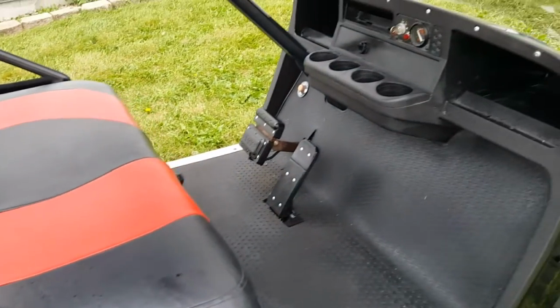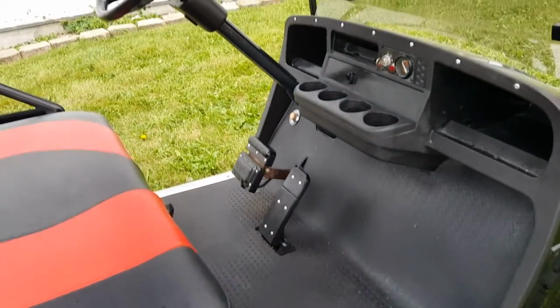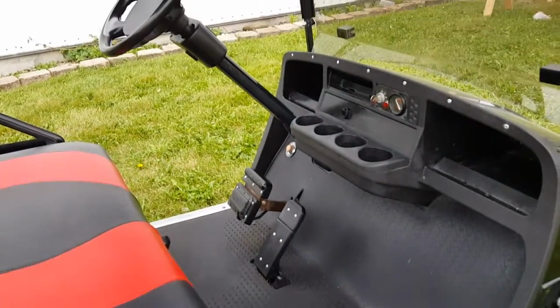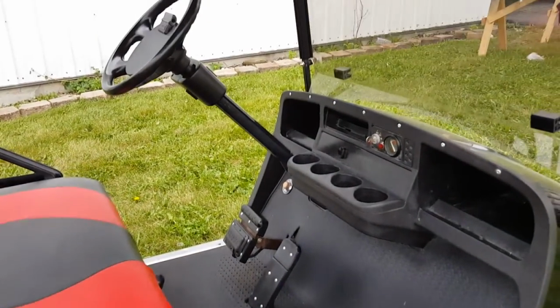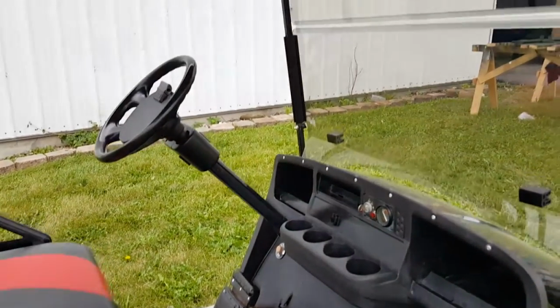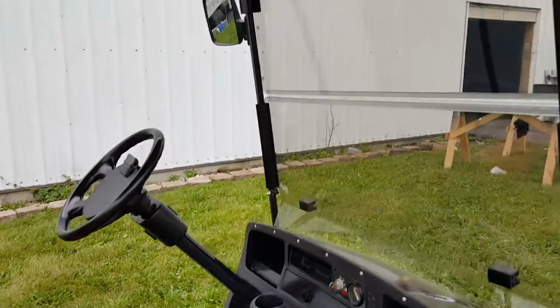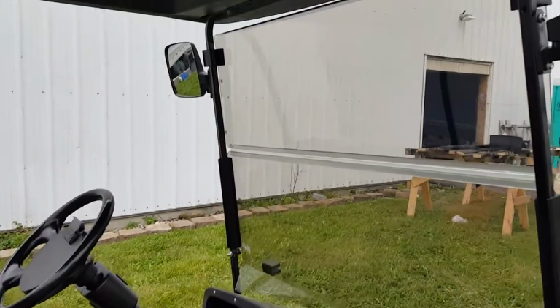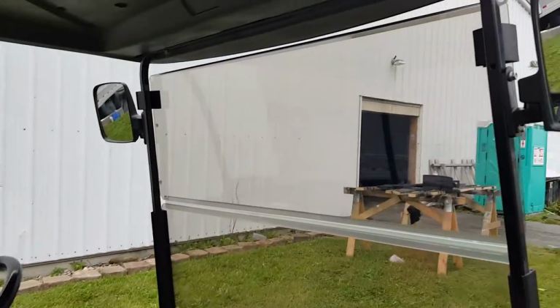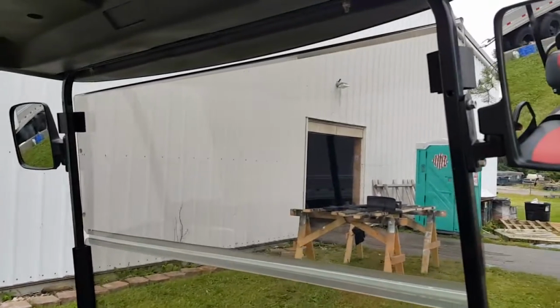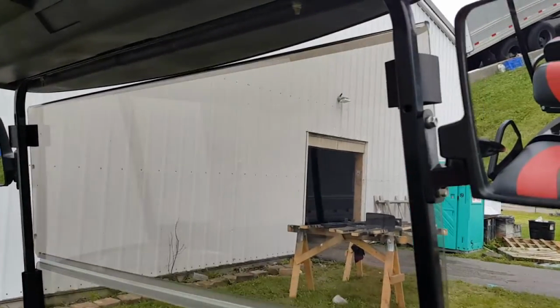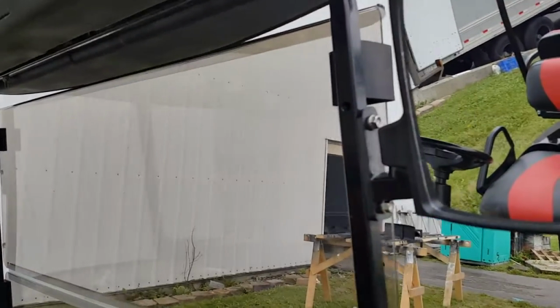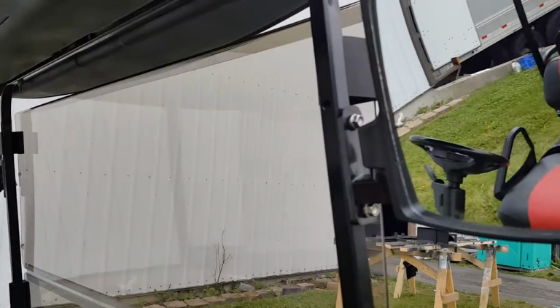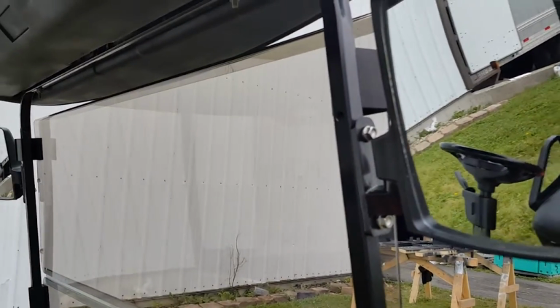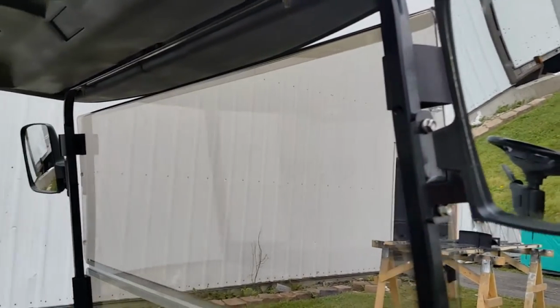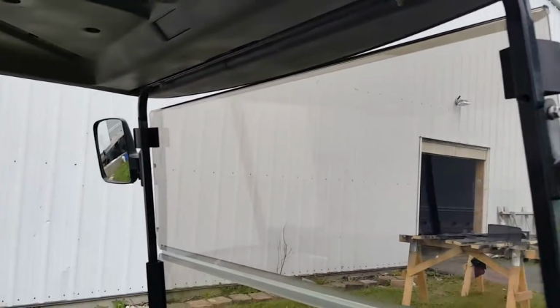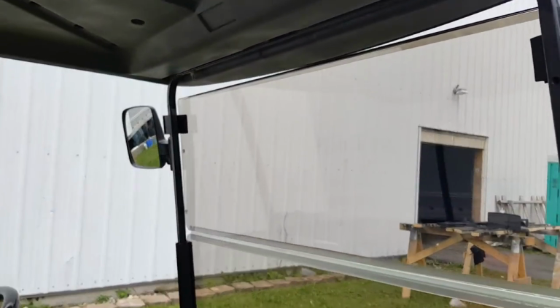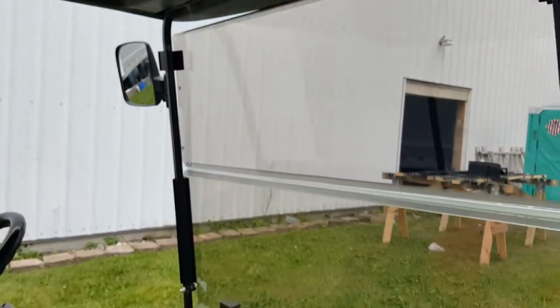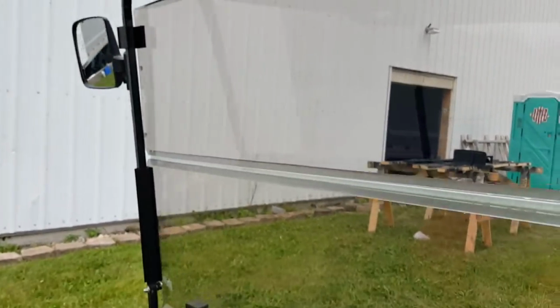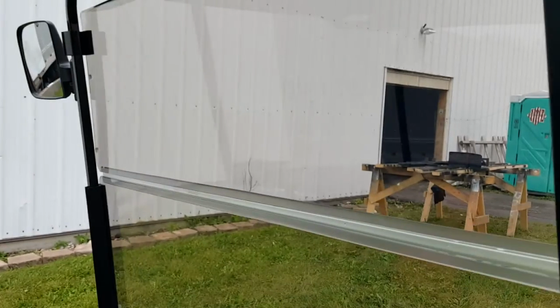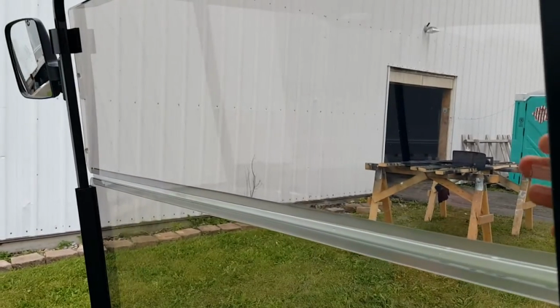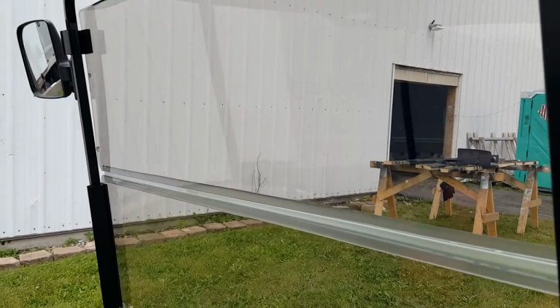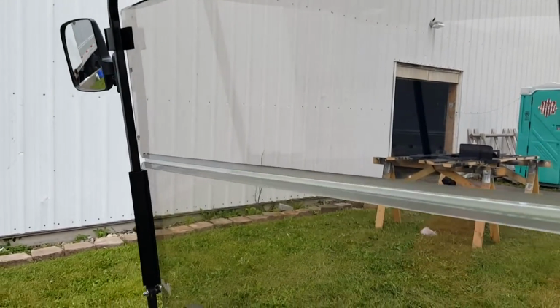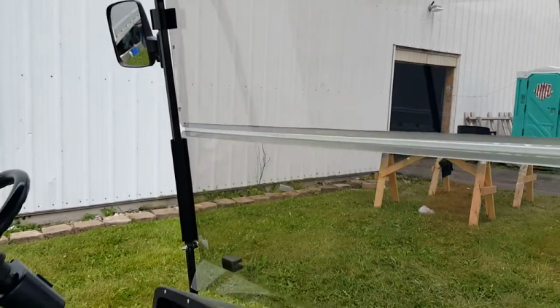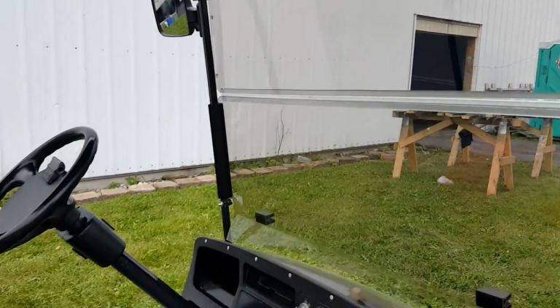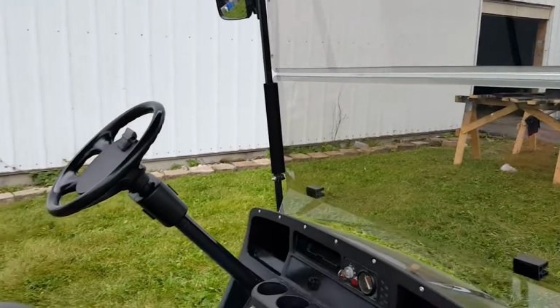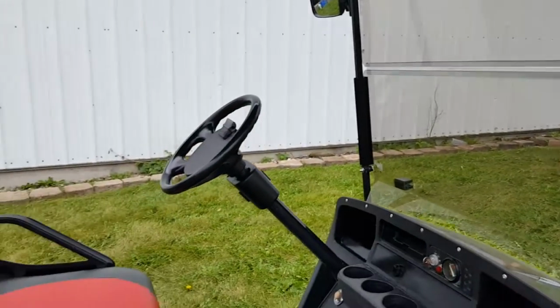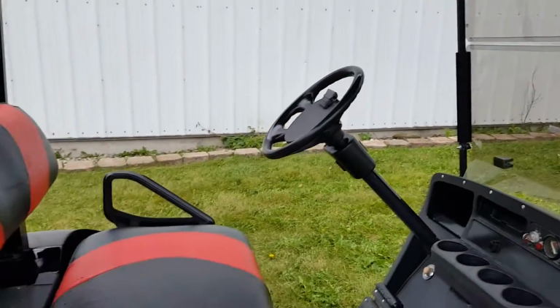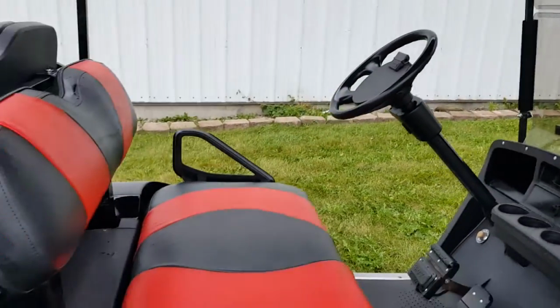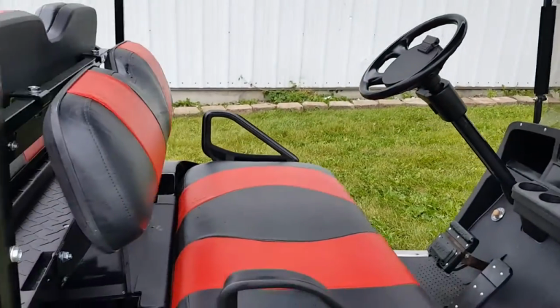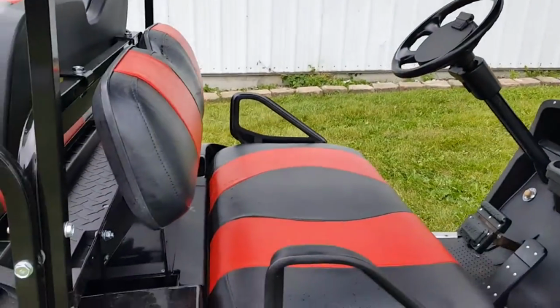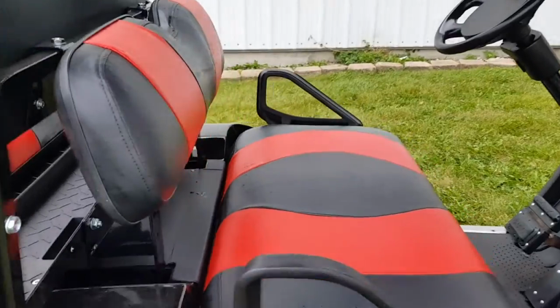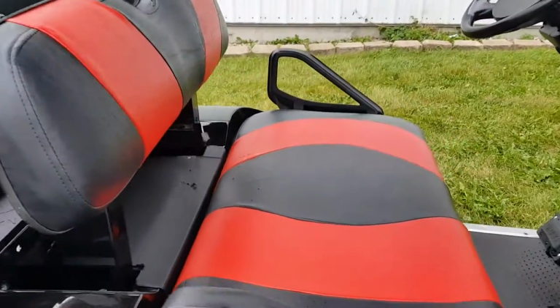We can do gas carts and electric carts. It also has the side rearview mirrors here. You've got your flip-down windshield and your two-tone custom seats.